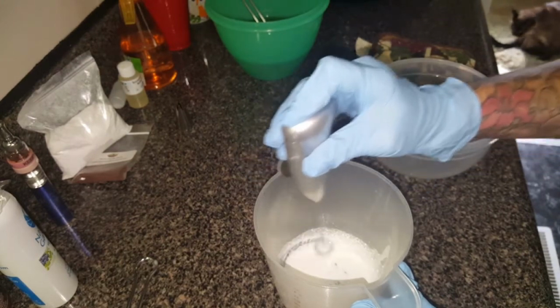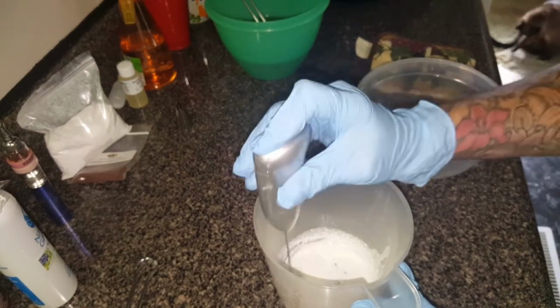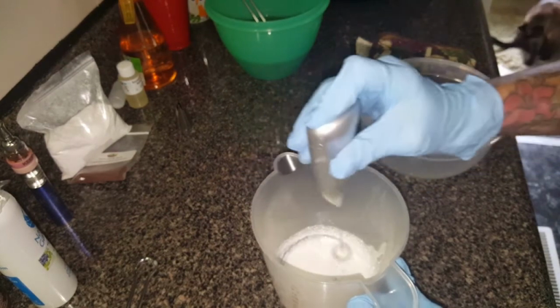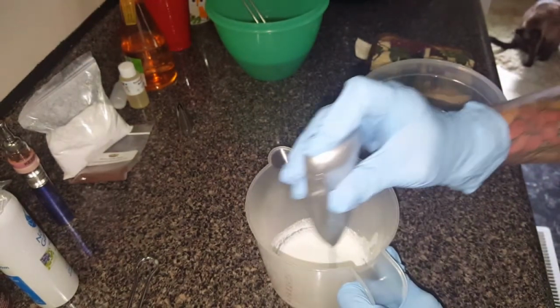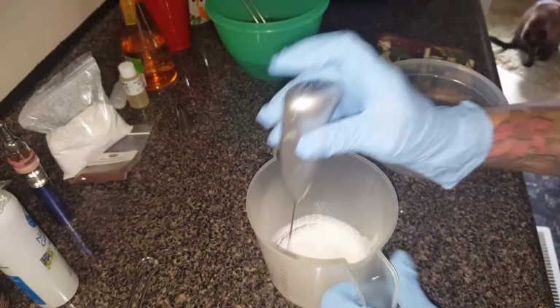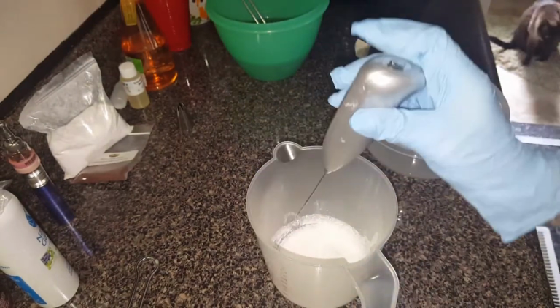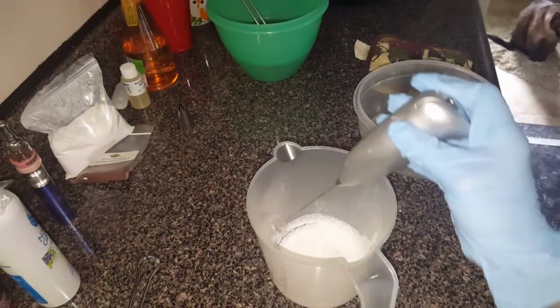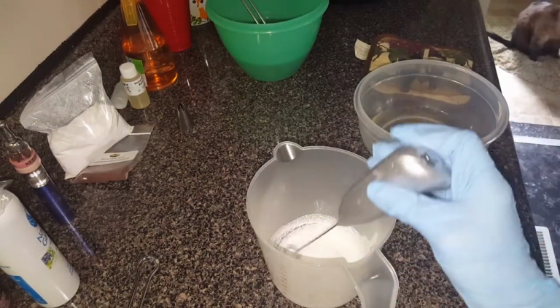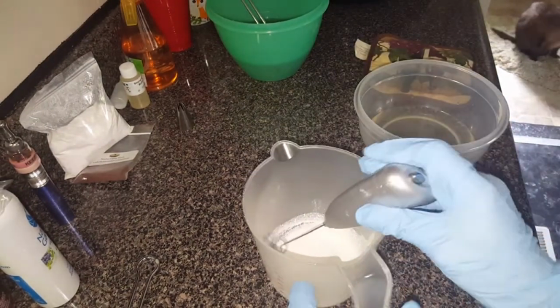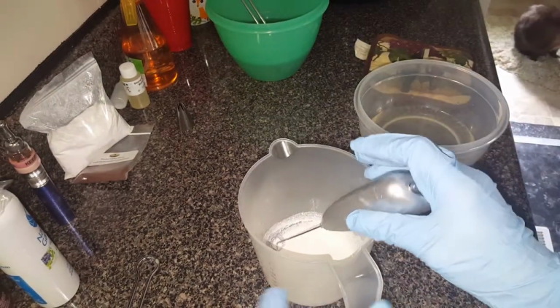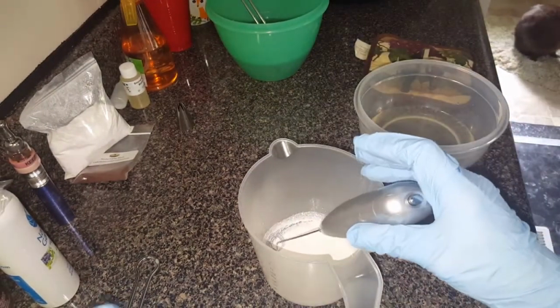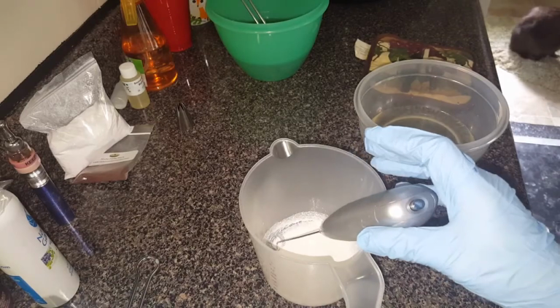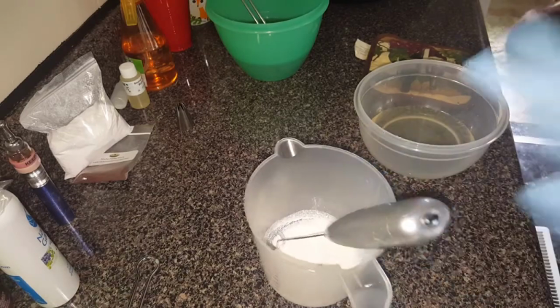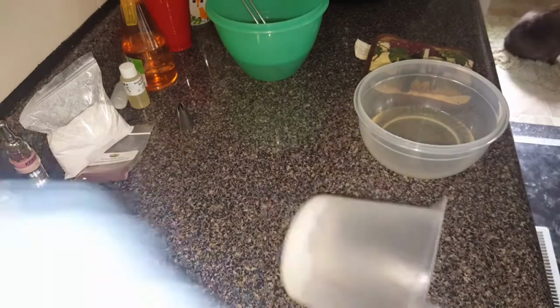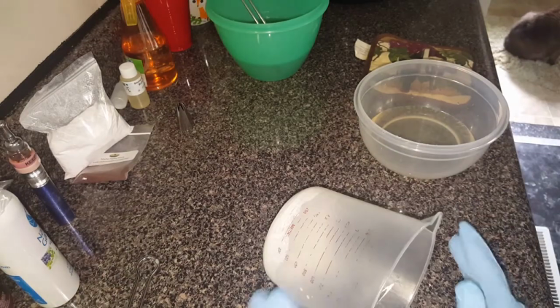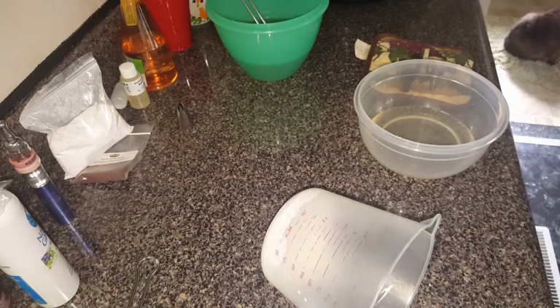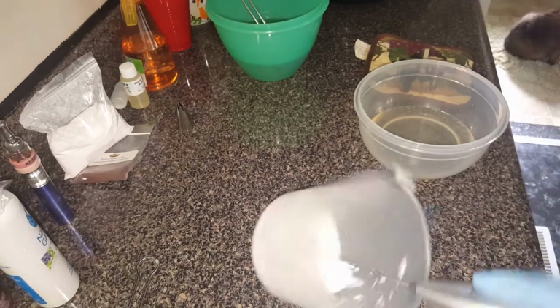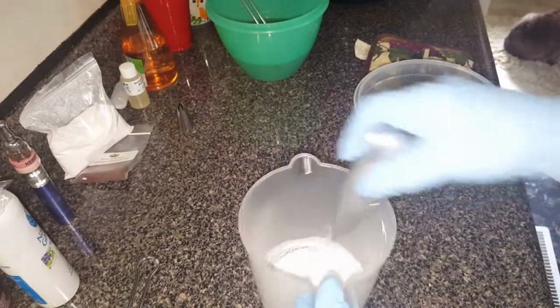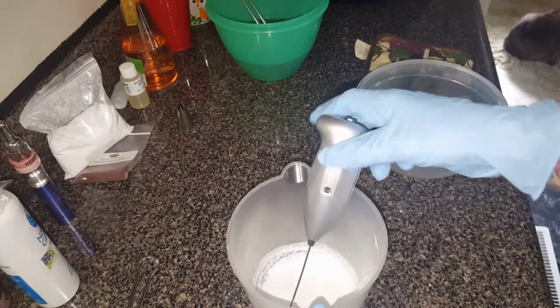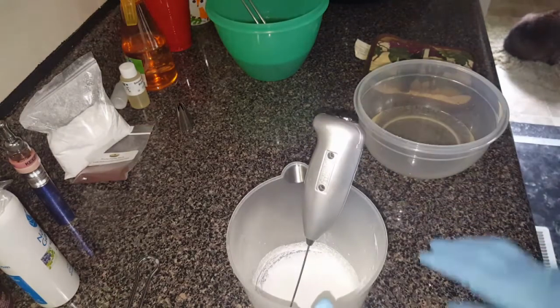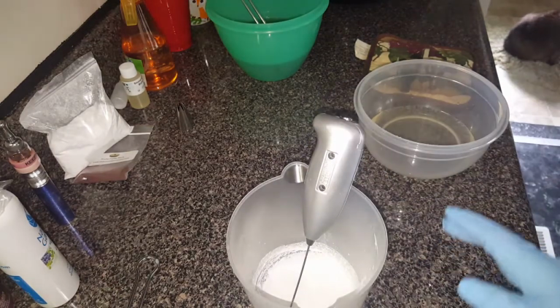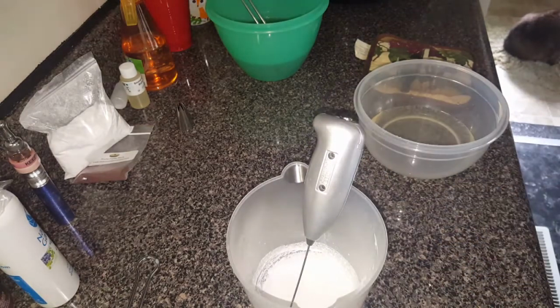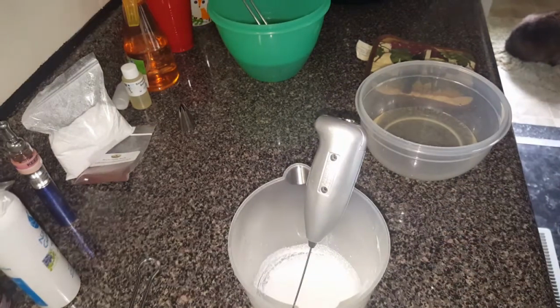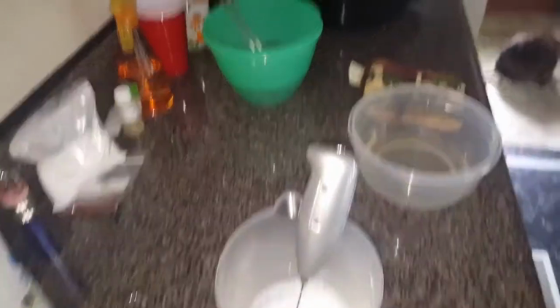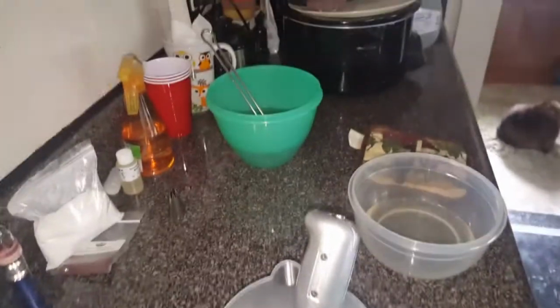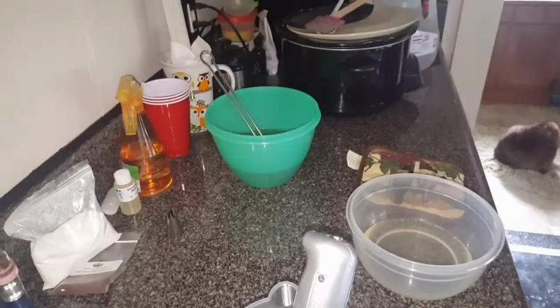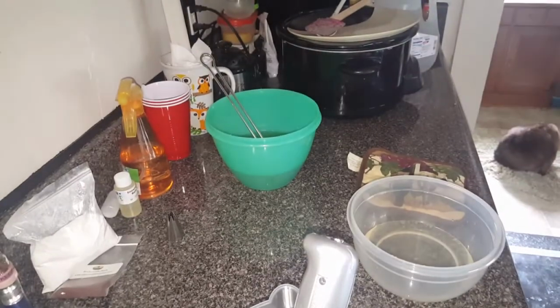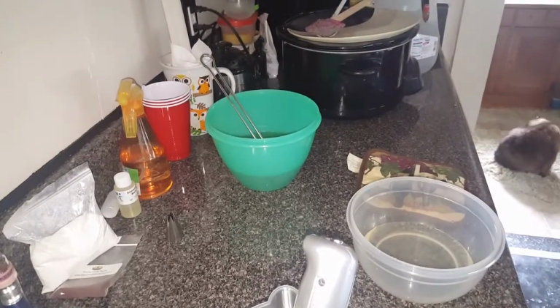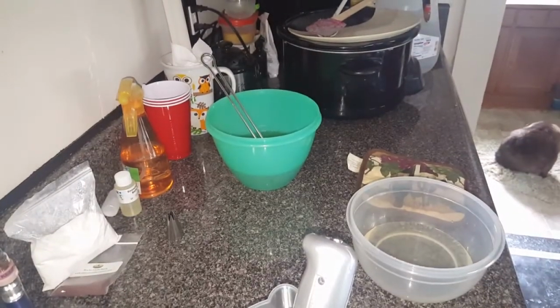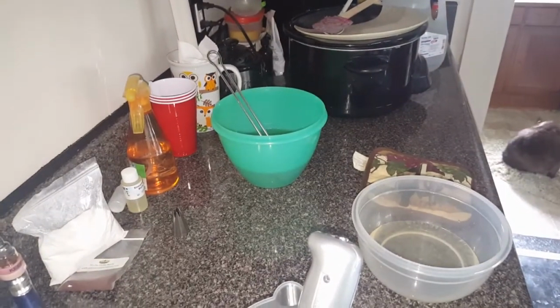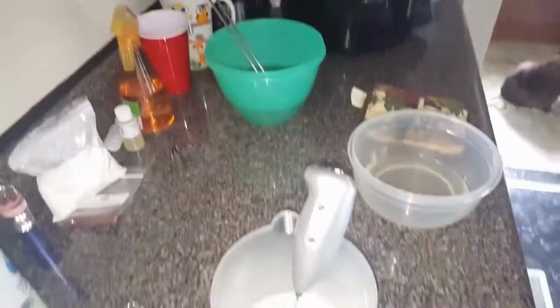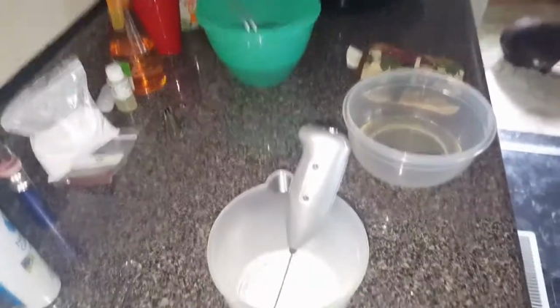I got some rebatch back here — I don't know if you guys can see or not, but yeah you can see. Oh goodness gracious, that's too heavy. You can see my cat, but there's my rebatch back there.